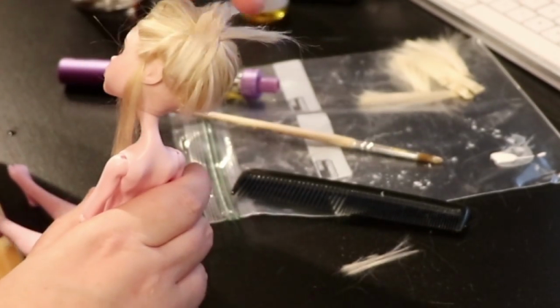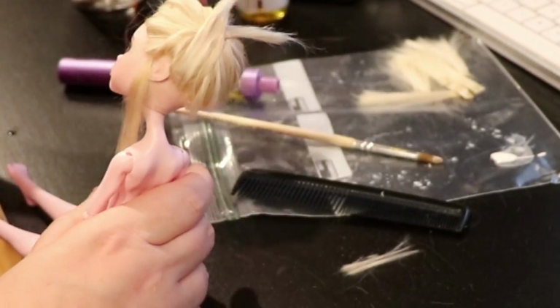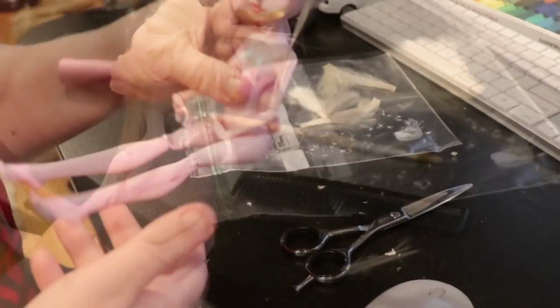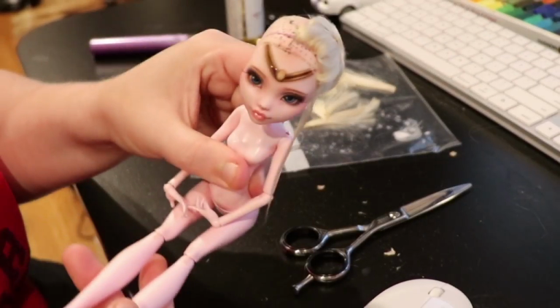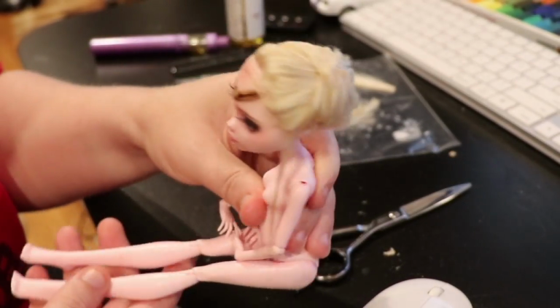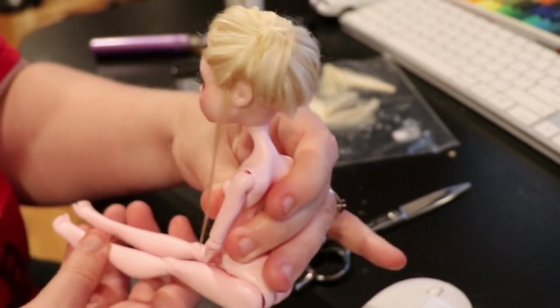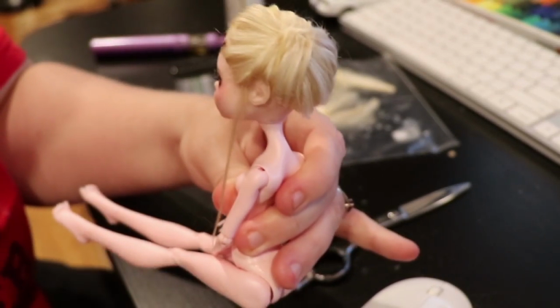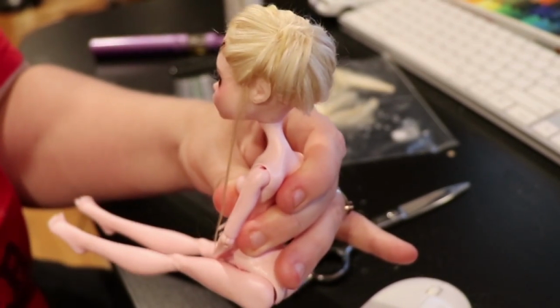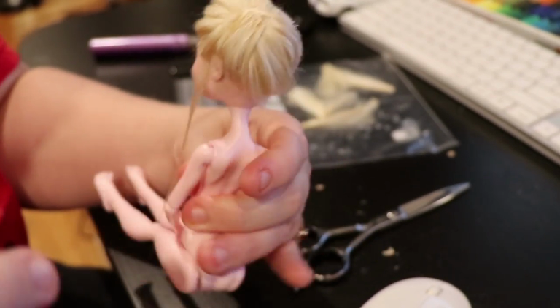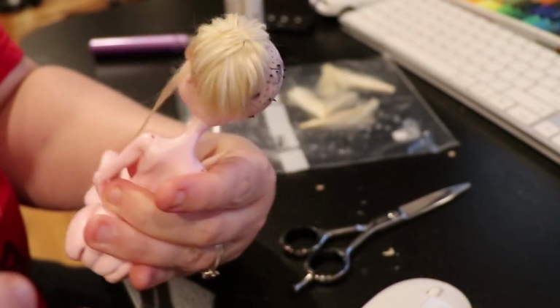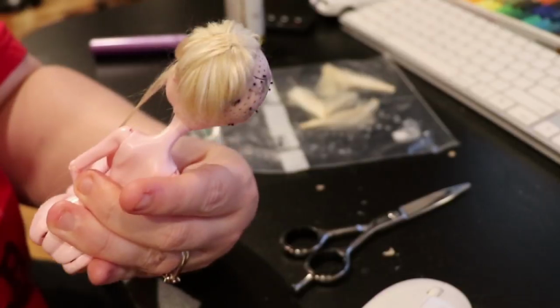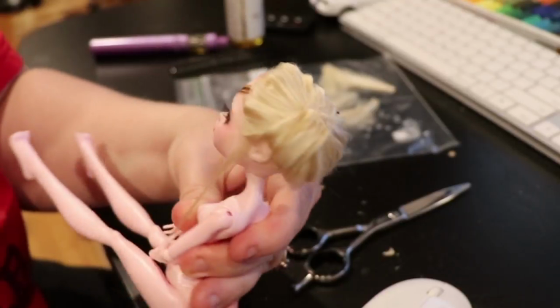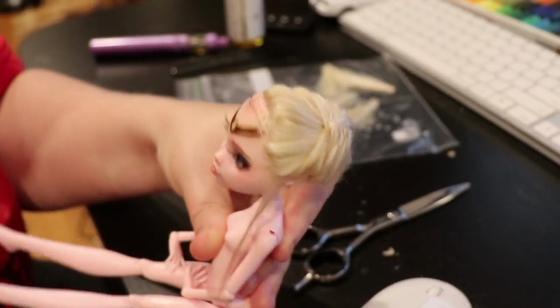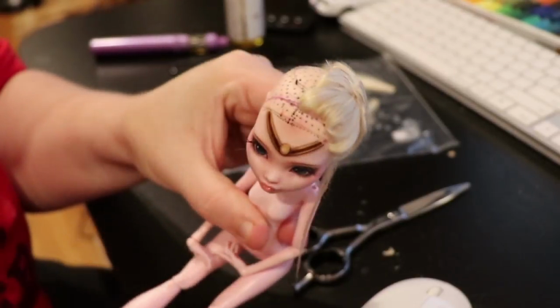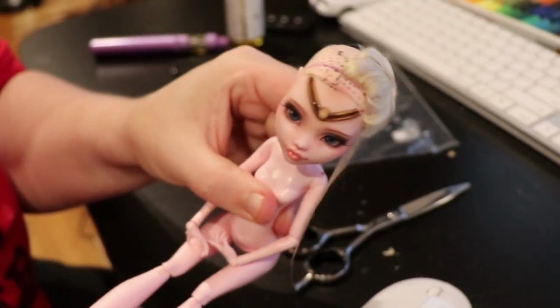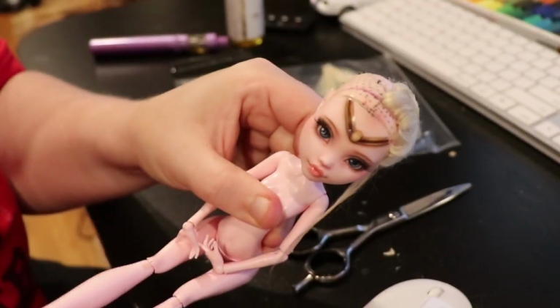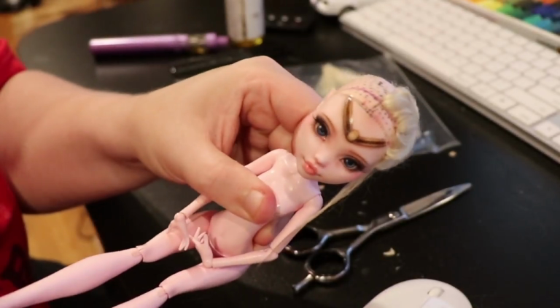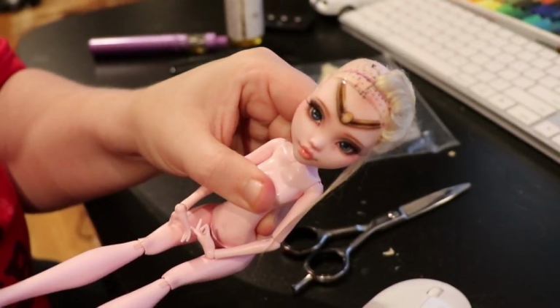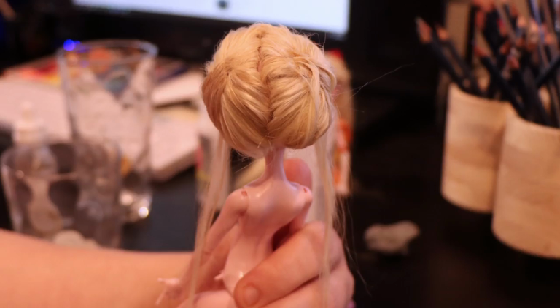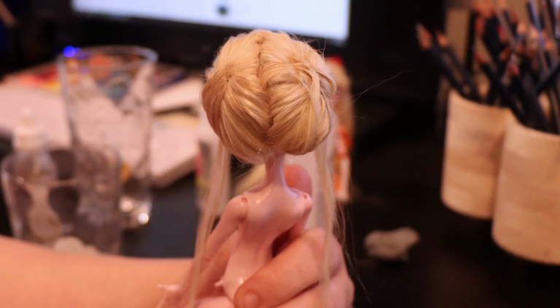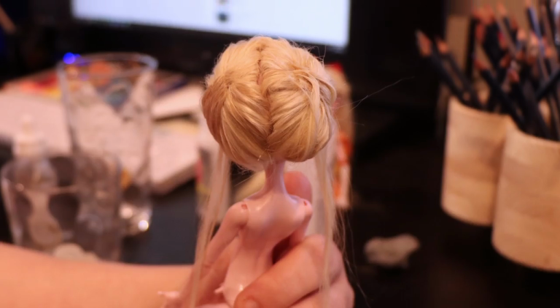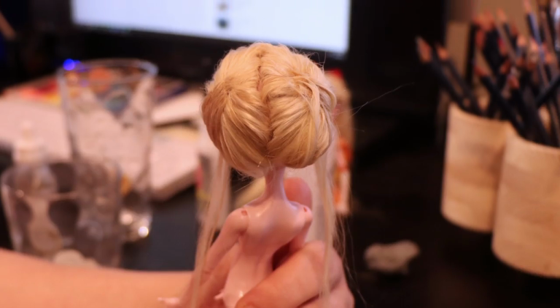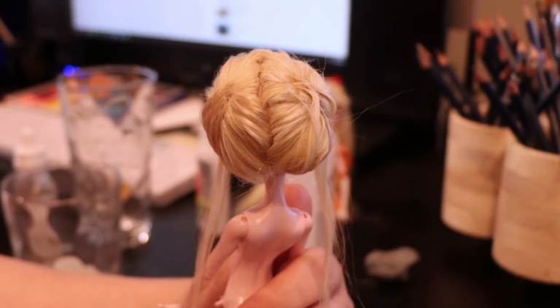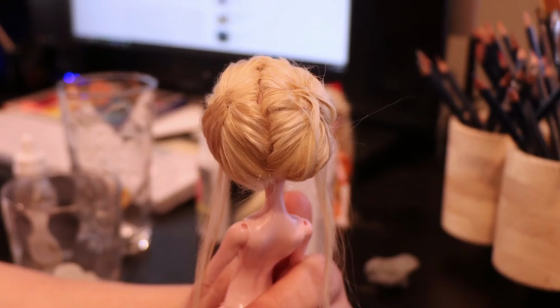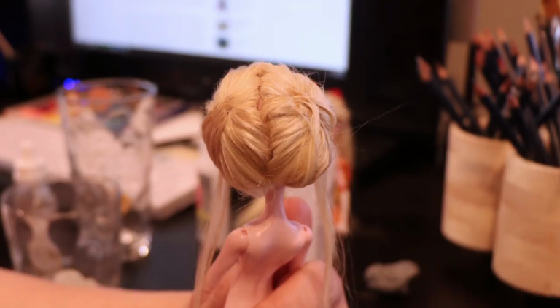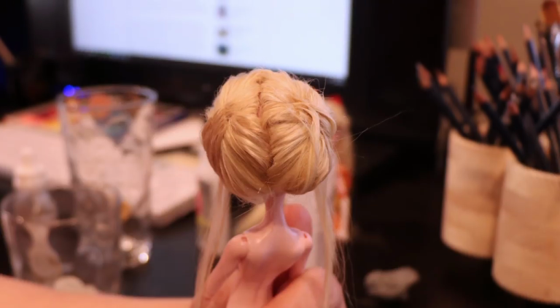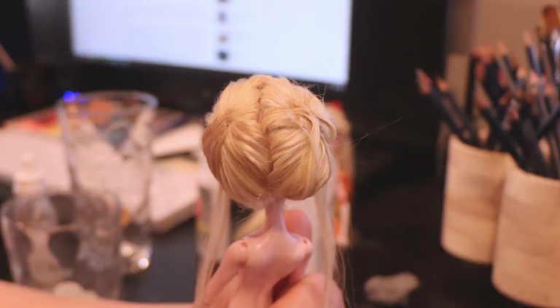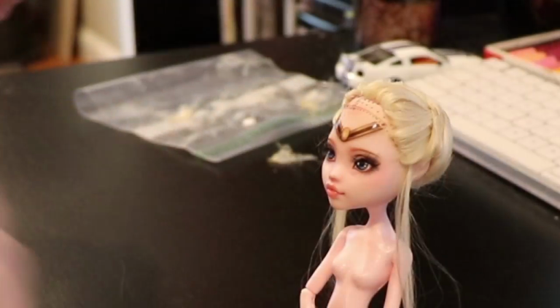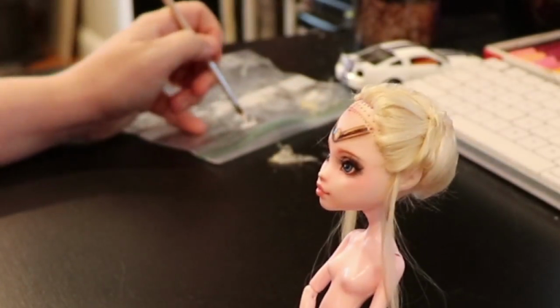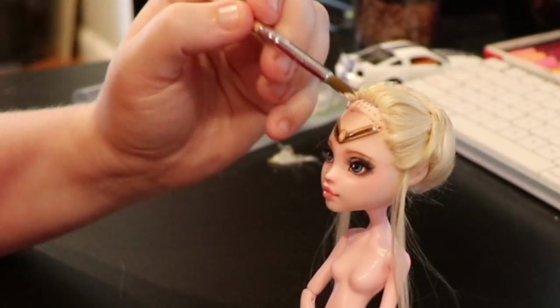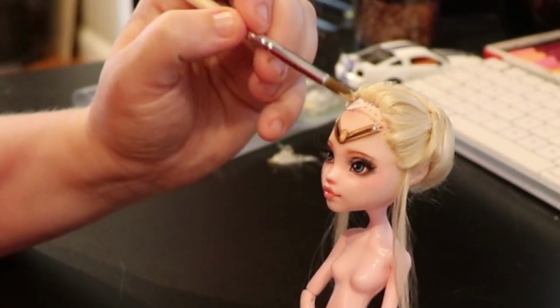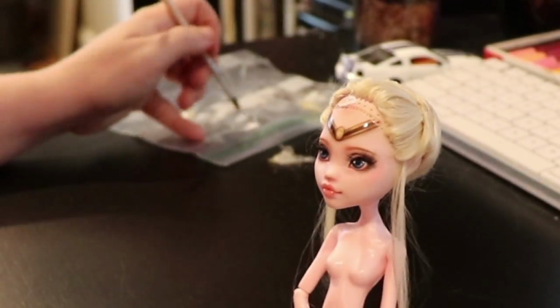All right, one side done. Once the one side is done, I do the same thing to the other side and she will have some nice pigtails. Well, minus the tail part, anyway.